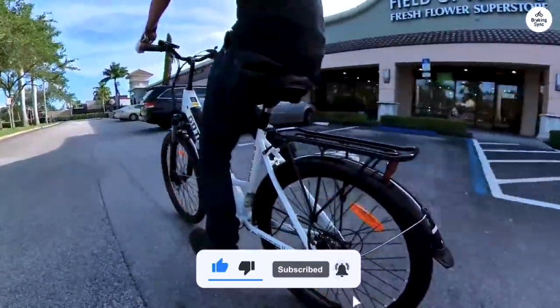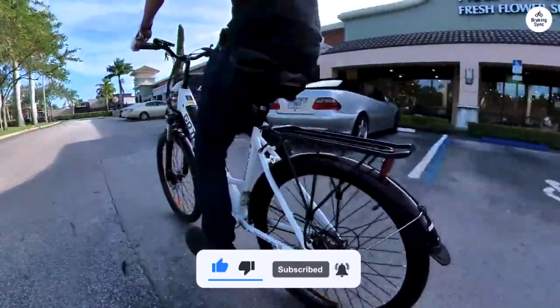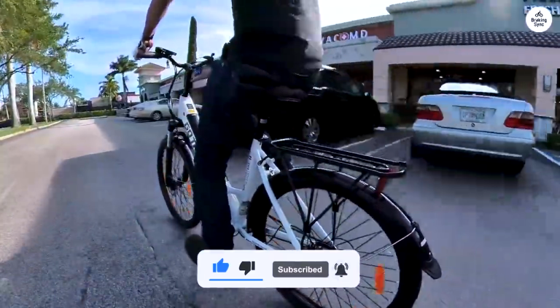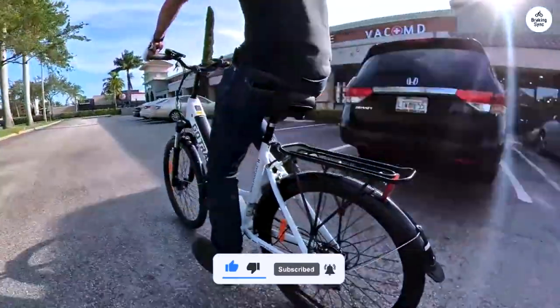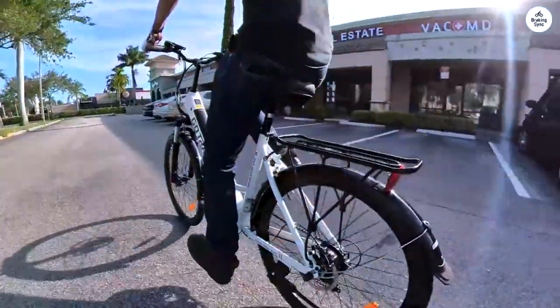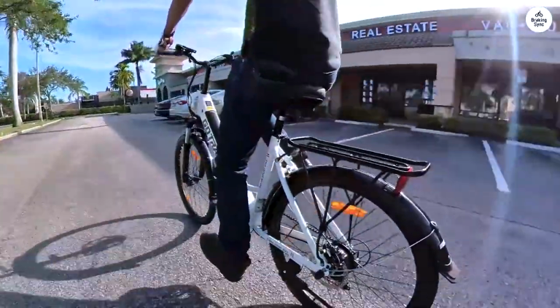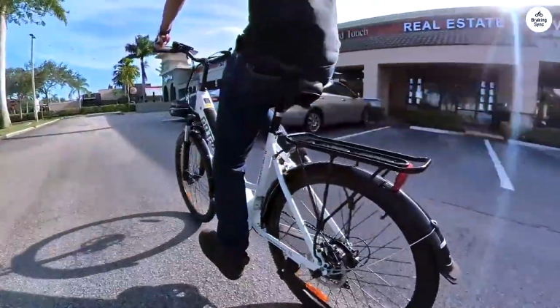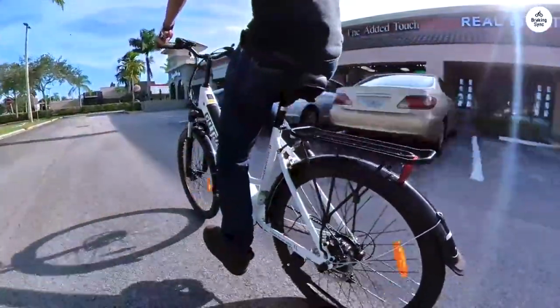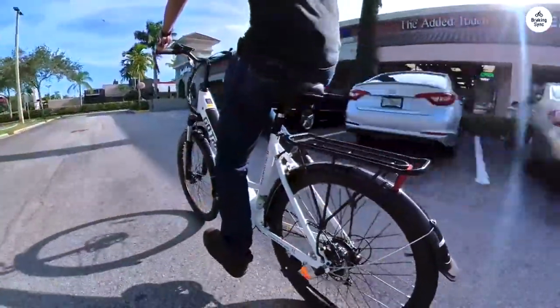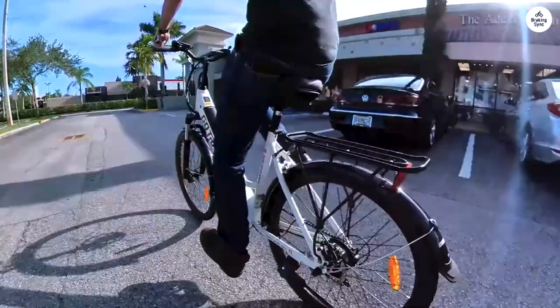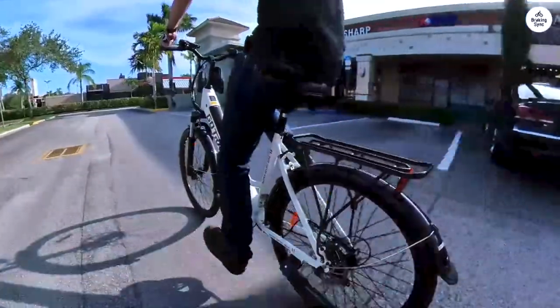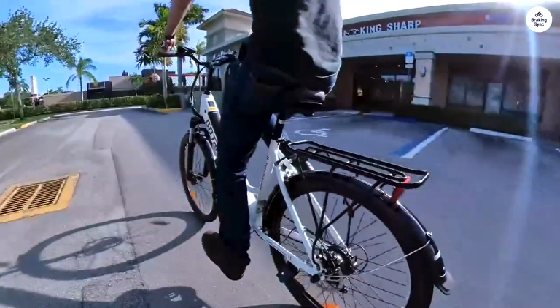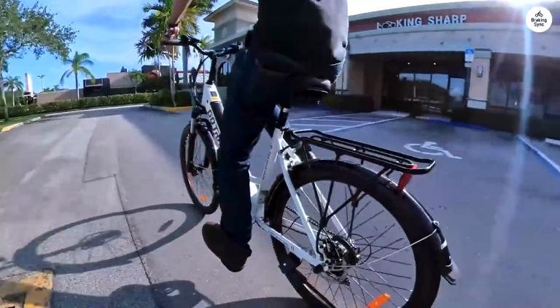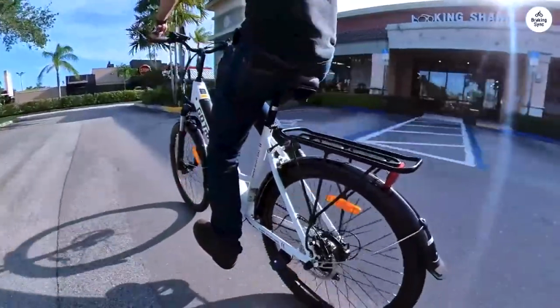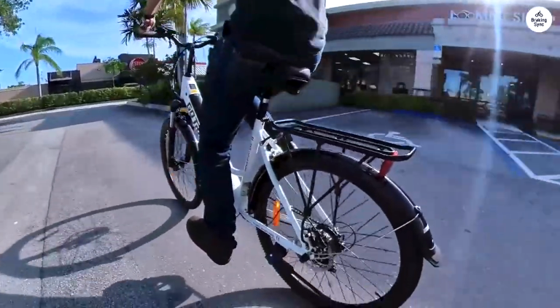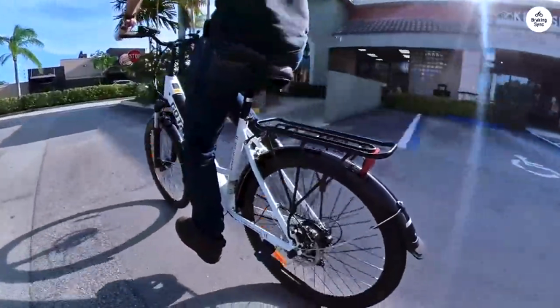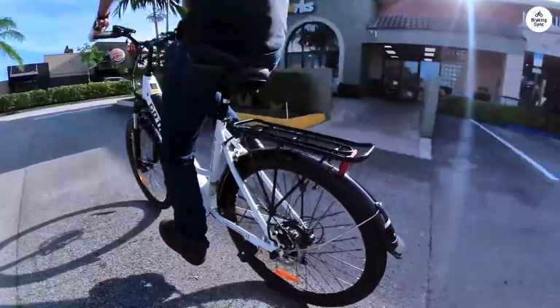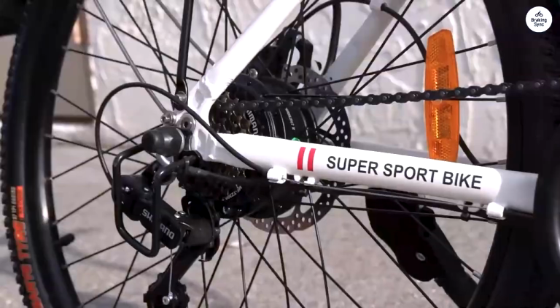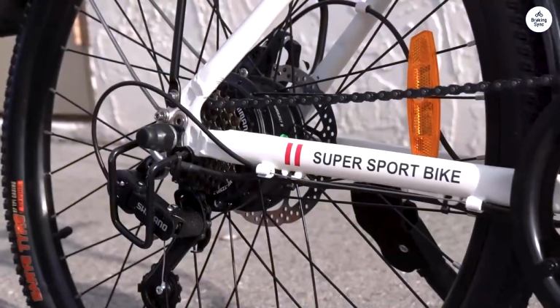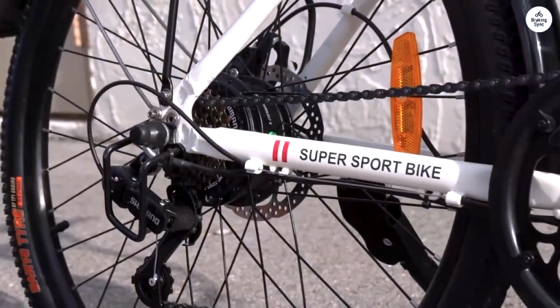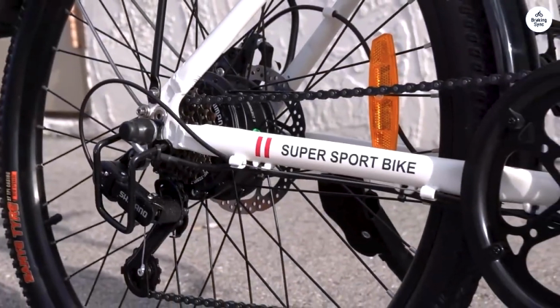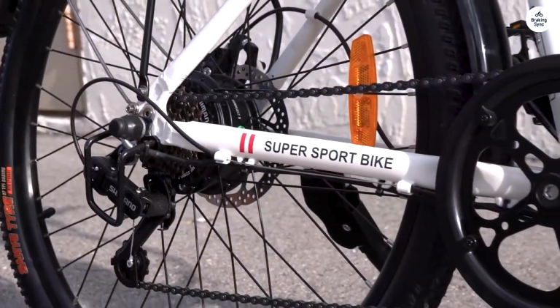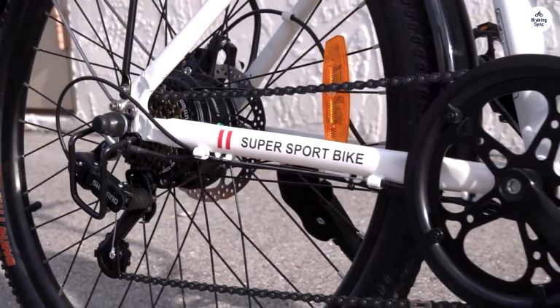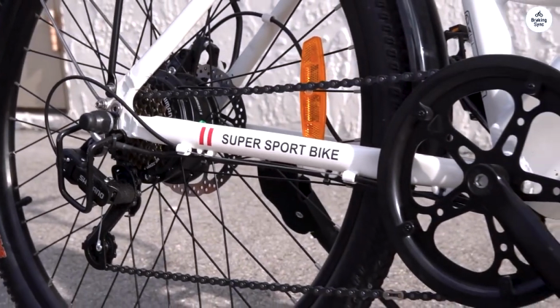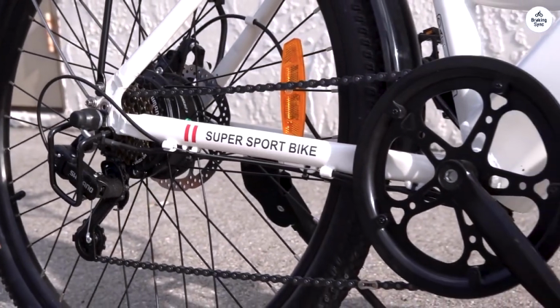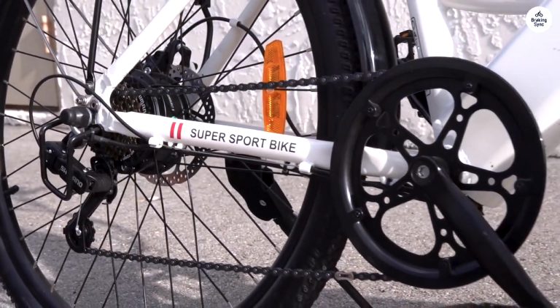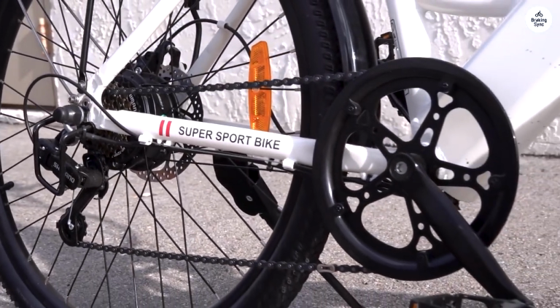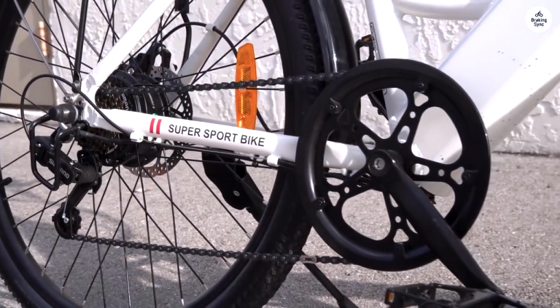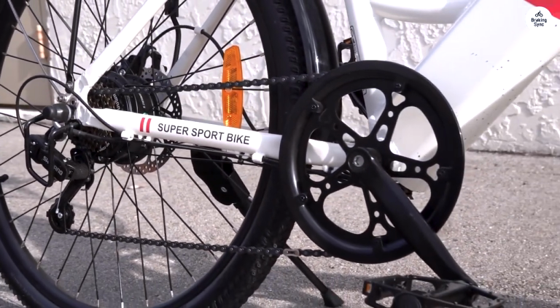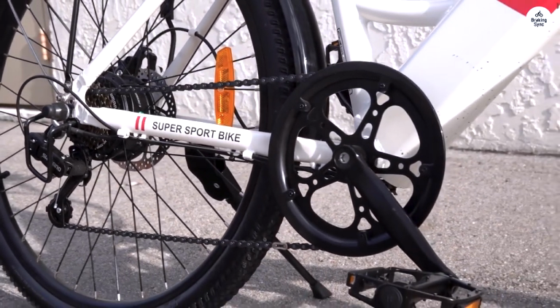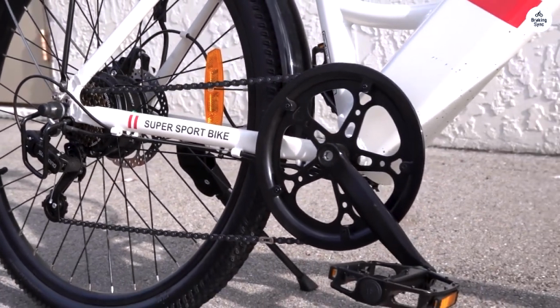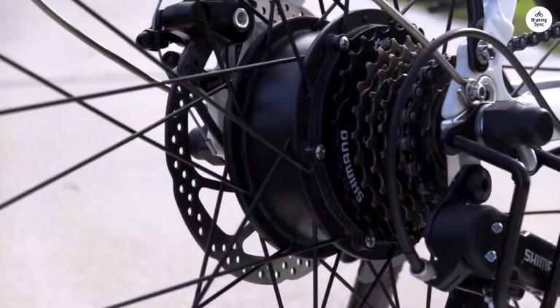I can say that I'm happy with my purchase, I think it's a worthwhile investment. I save a ton of money, and the commuting has been a health benefit. I would recommend it to others — it's a good value and a great all-around electric bike.